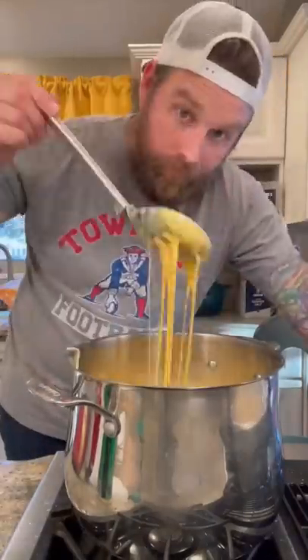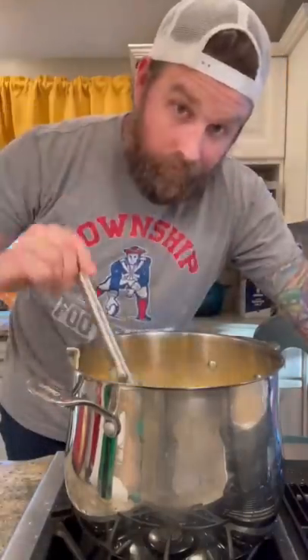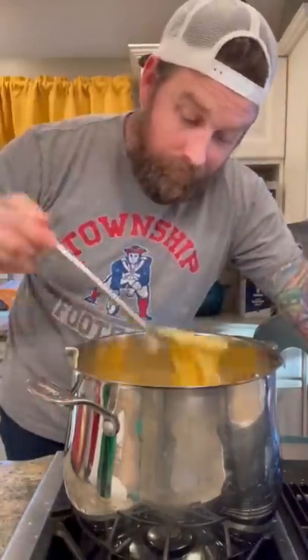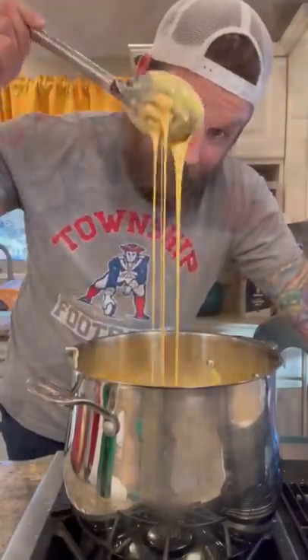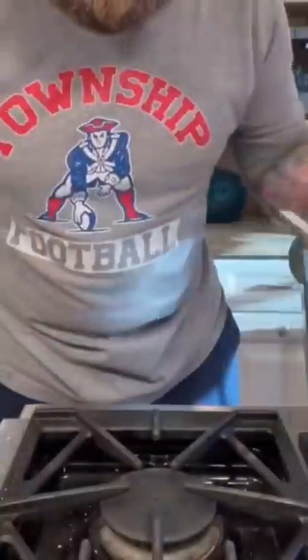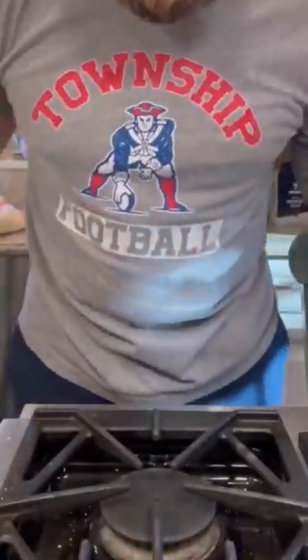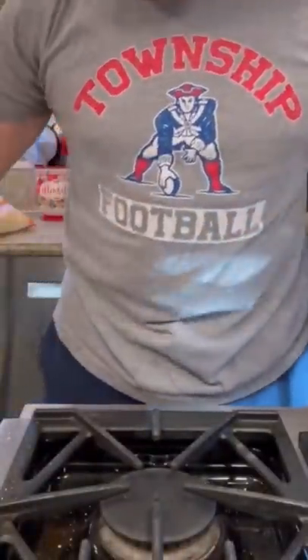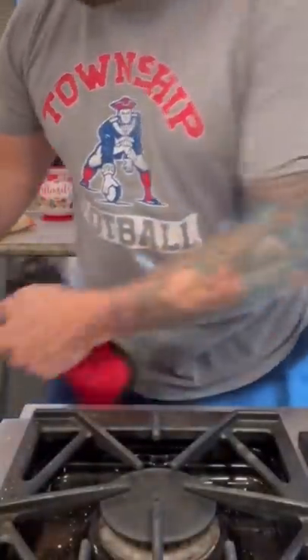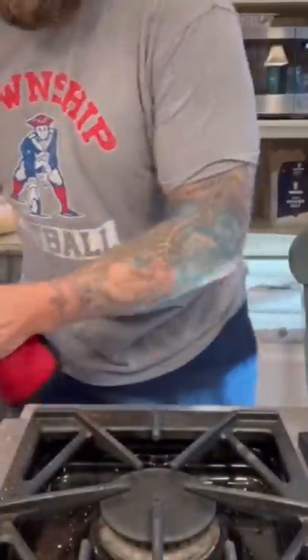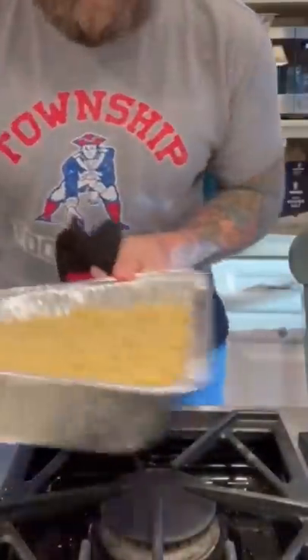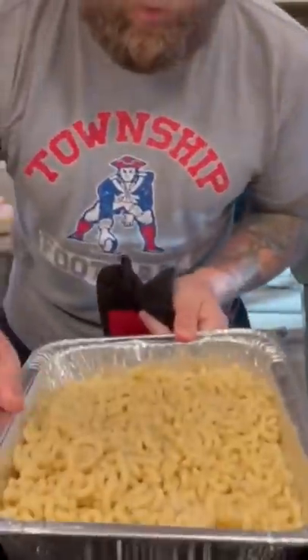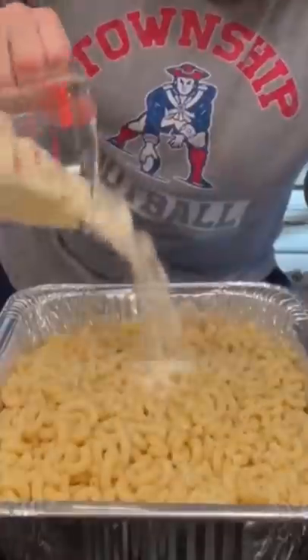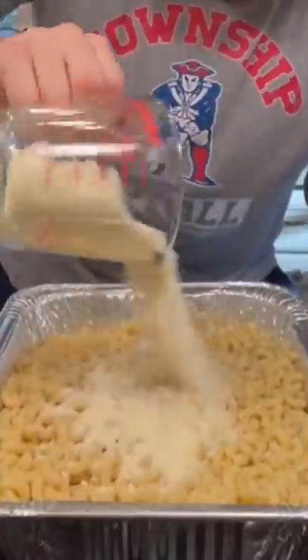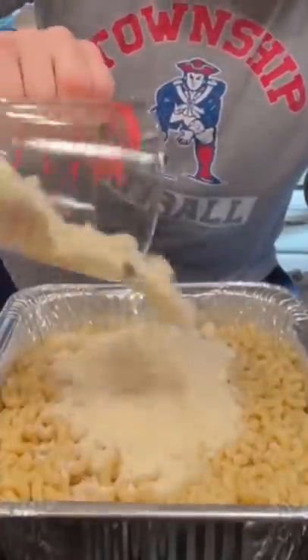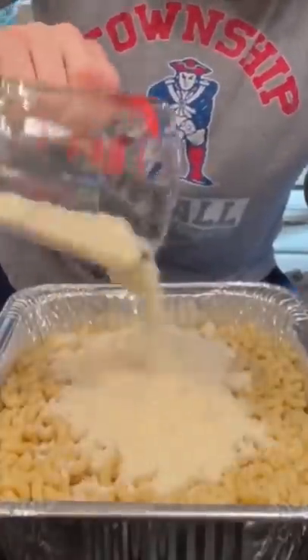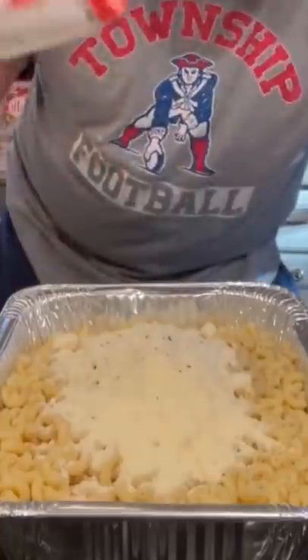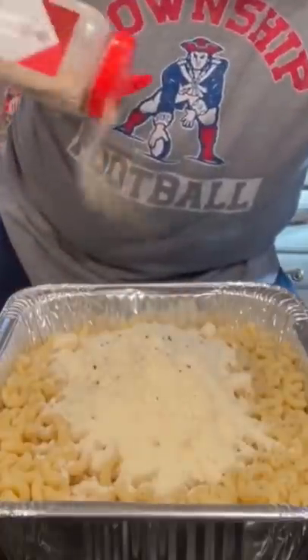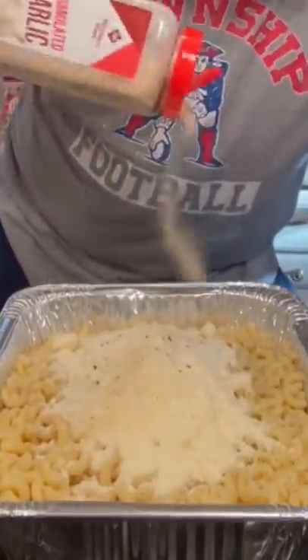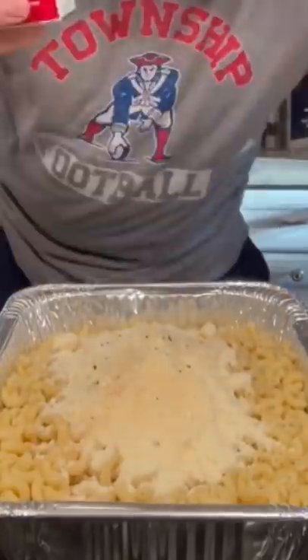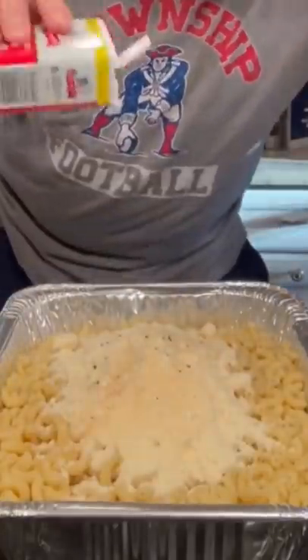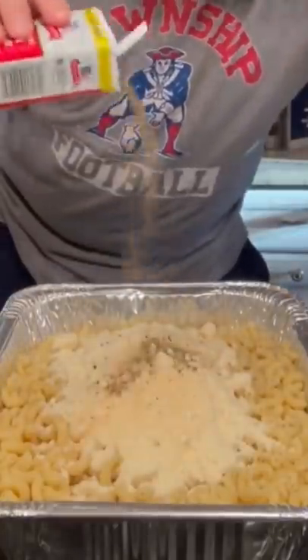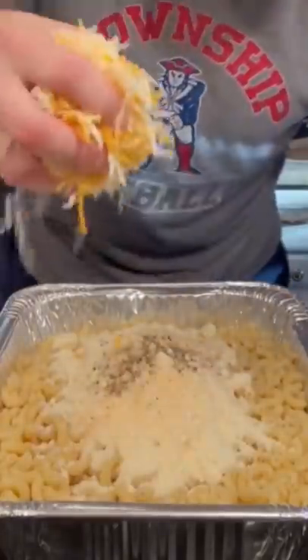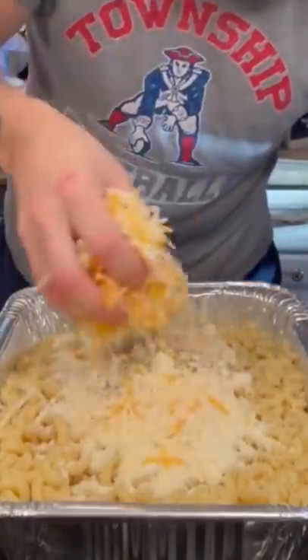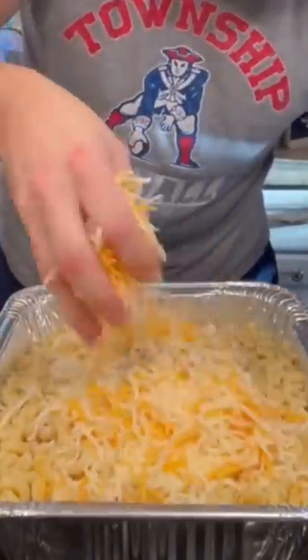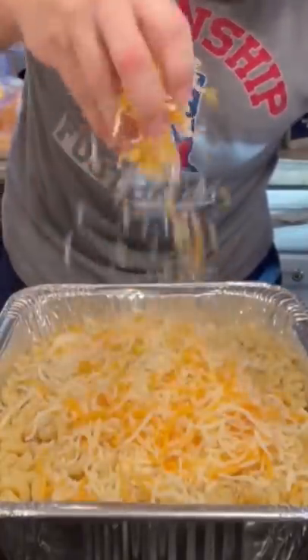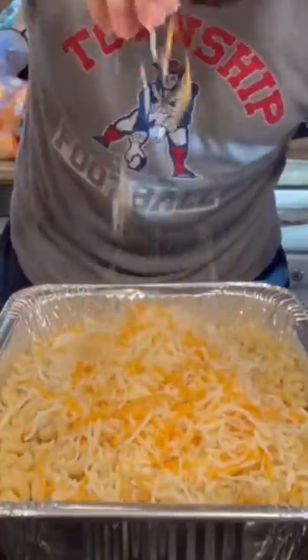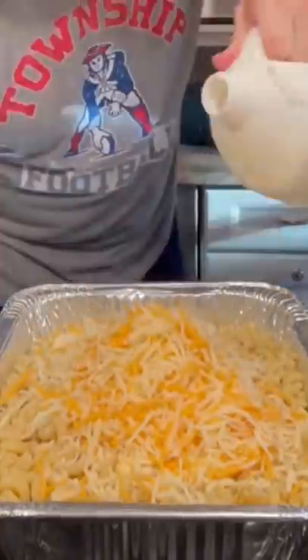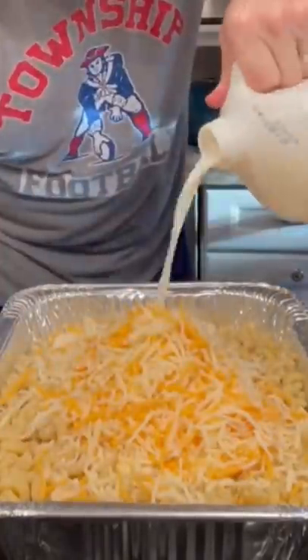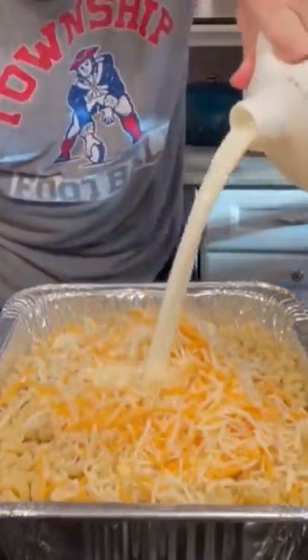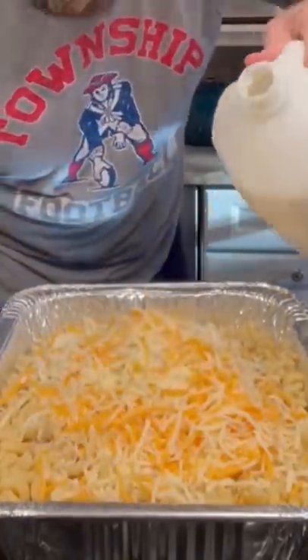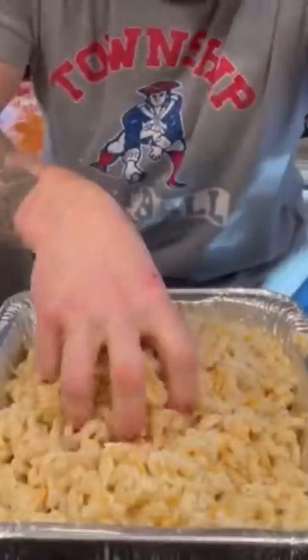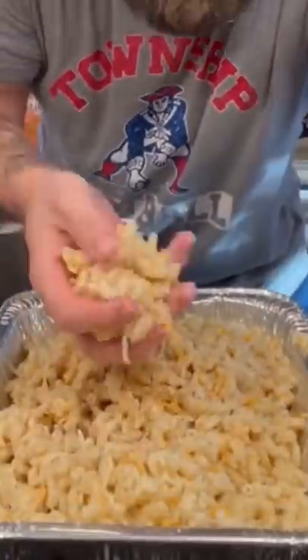Then we add our three cheese mix — cheddar, Monterey Jack, and some Gouda cheese. We set that aside, bring in our cold rinsed al dente pasta, add two cups of parmesan cheese, granulated garlic, pepper, and add more of that three cheese mix. Add a cup of milk, and we mix that all up.